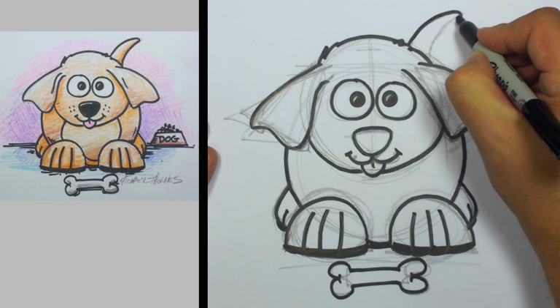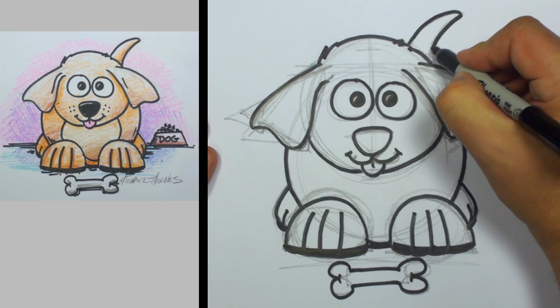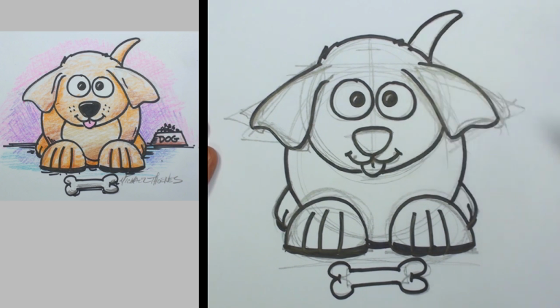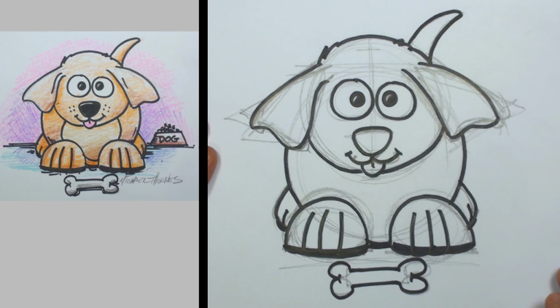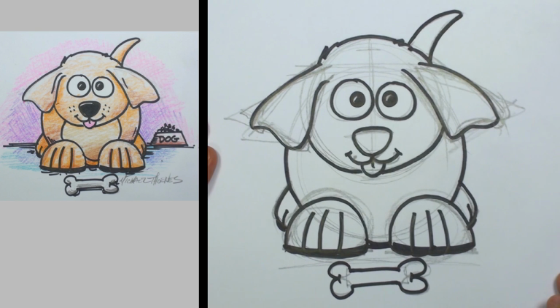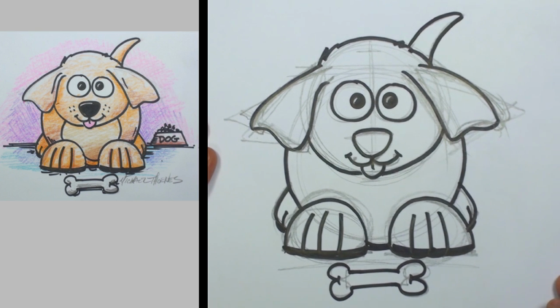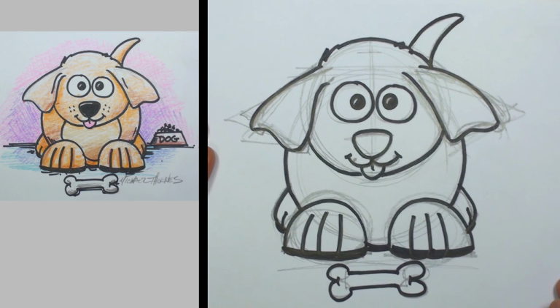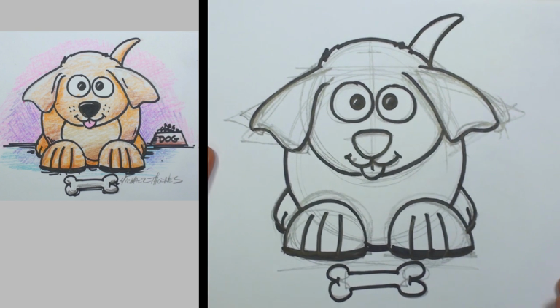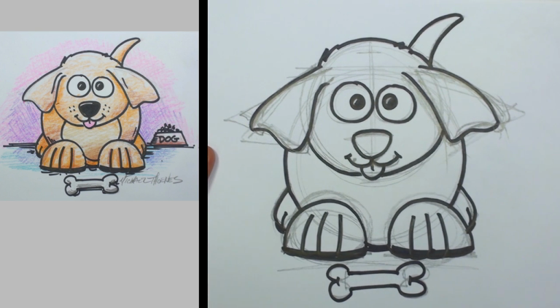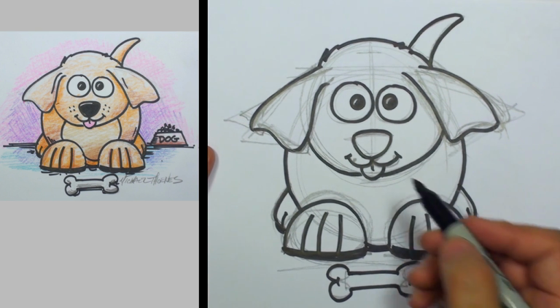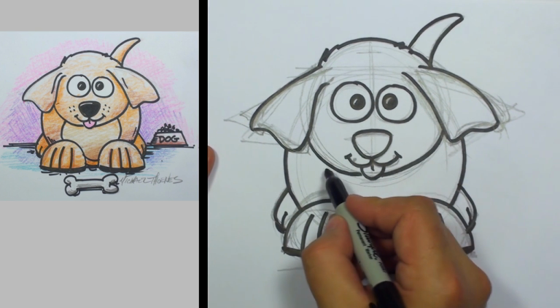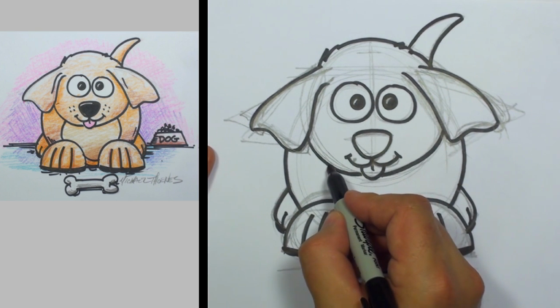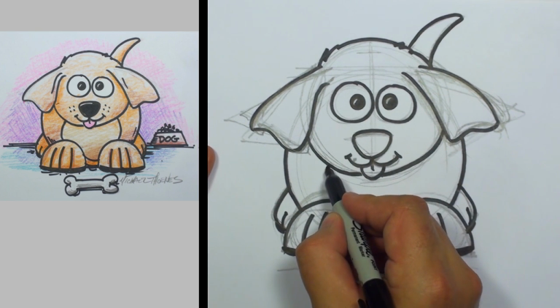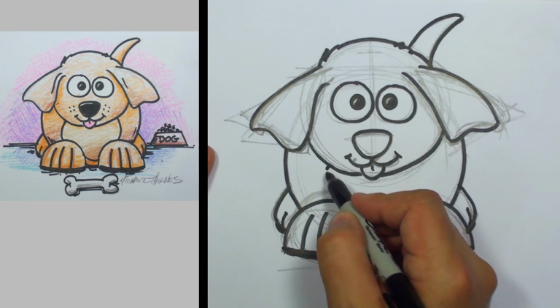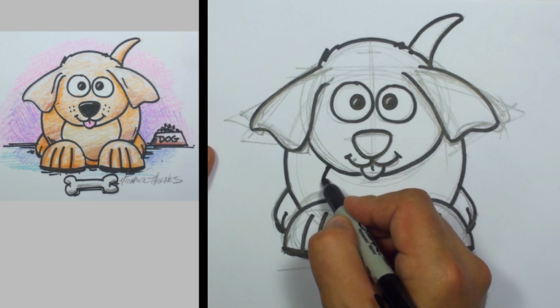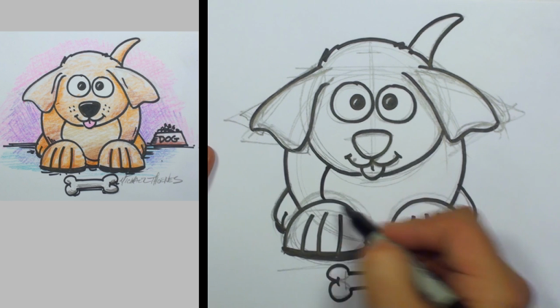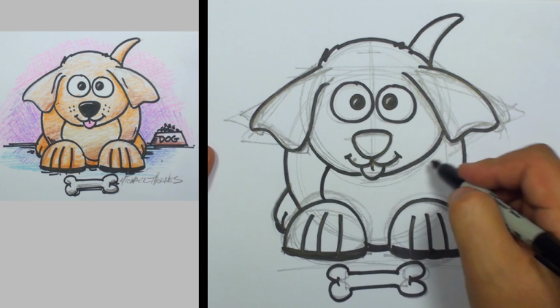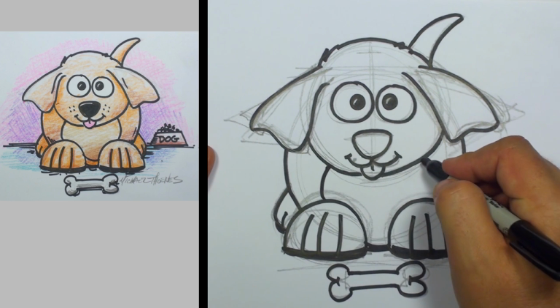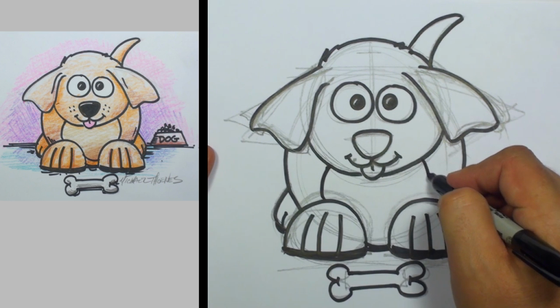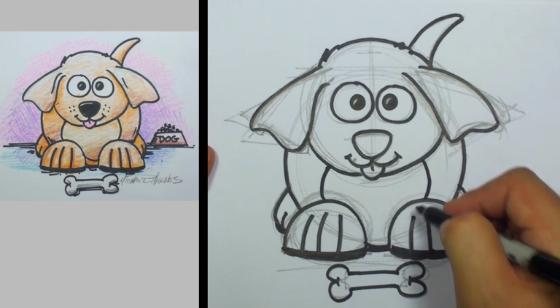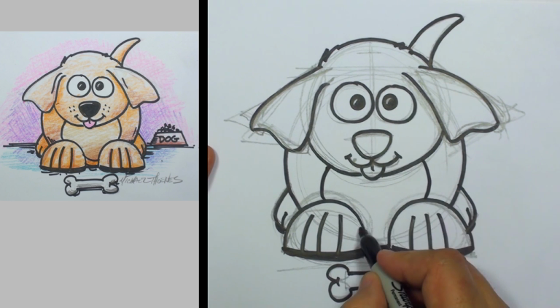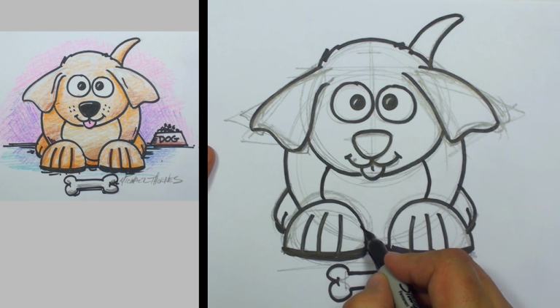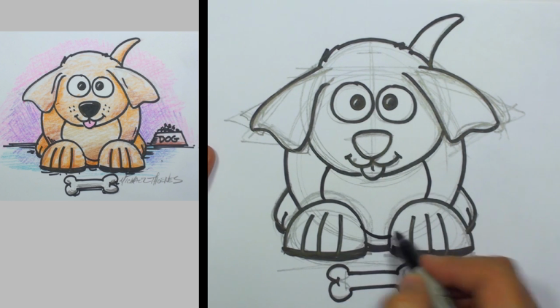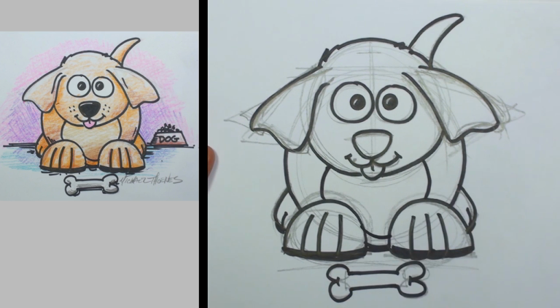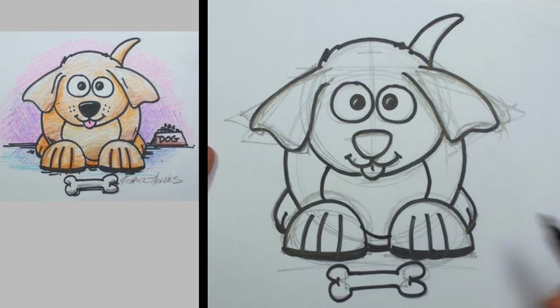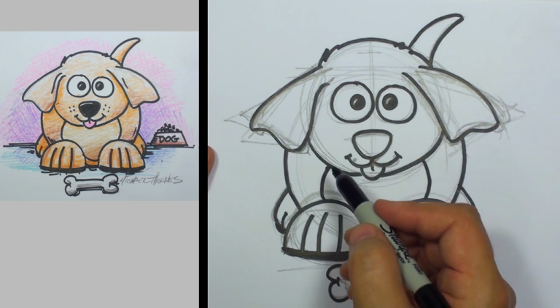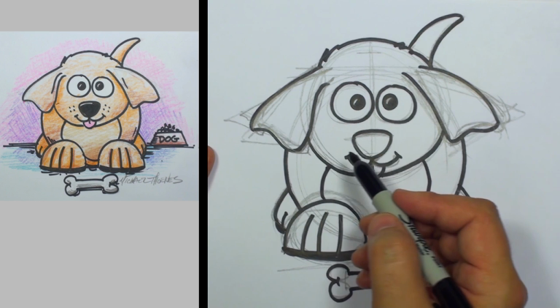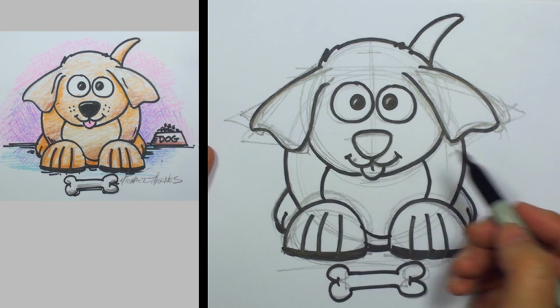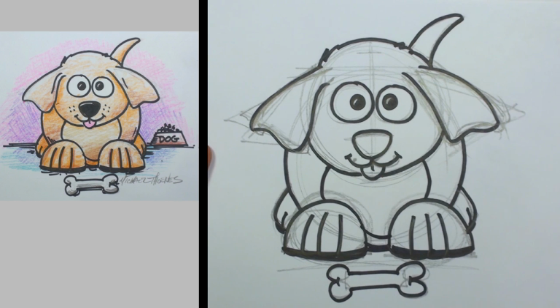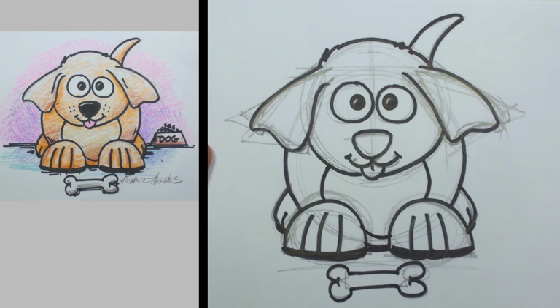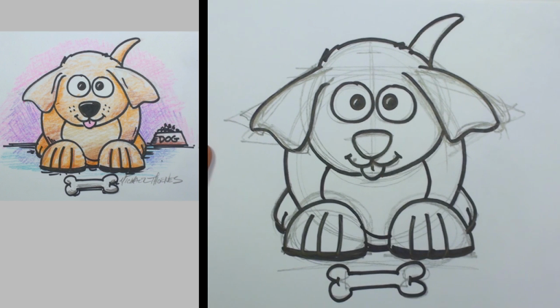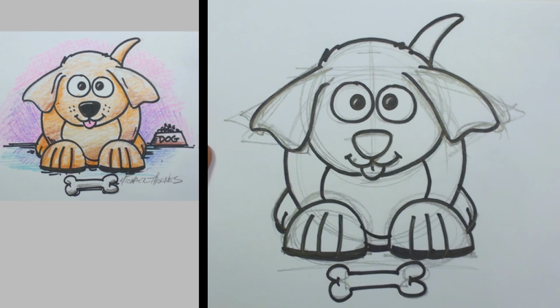We've got to do that tail — let's go ahead and go around that. And now this dog needs somewhere to live, but before we do that, let's go ahead and draw him some kind of a furry front there.